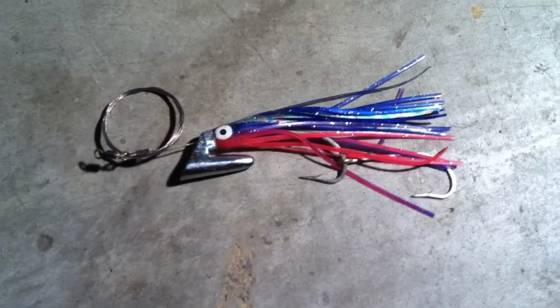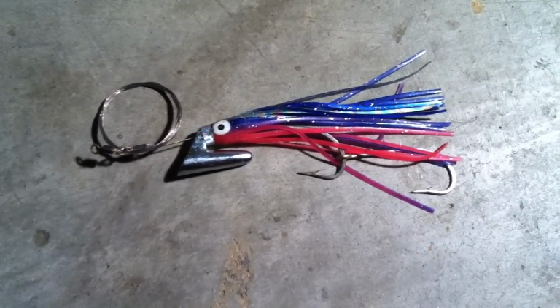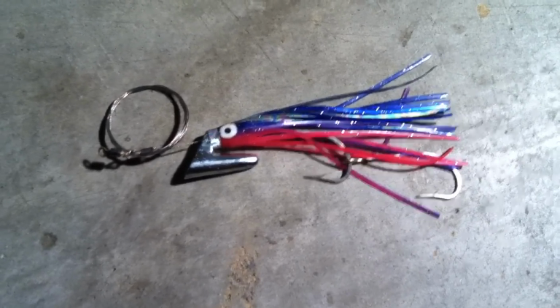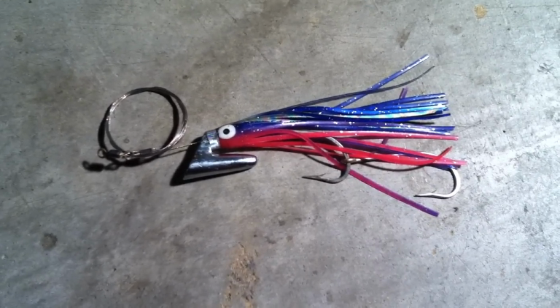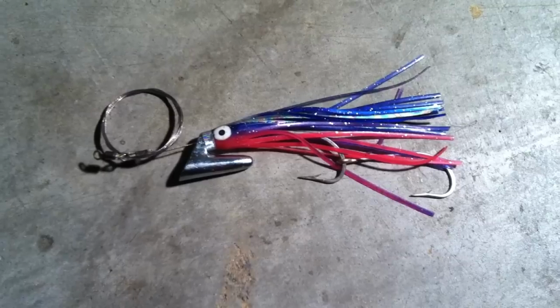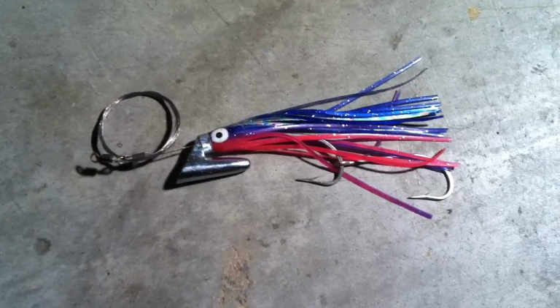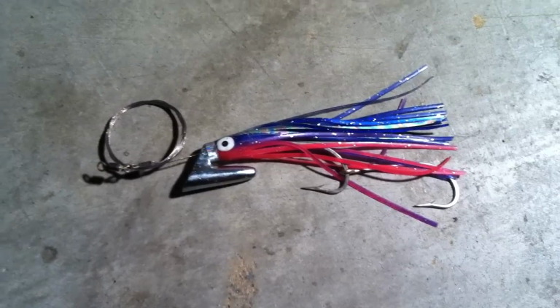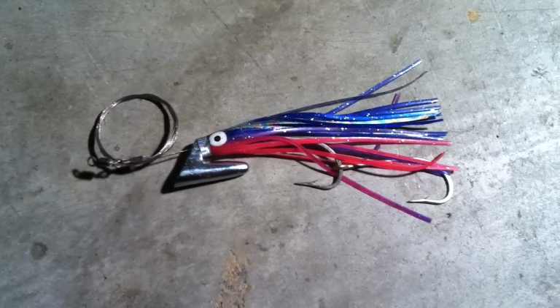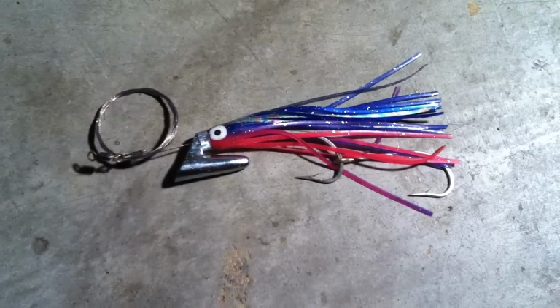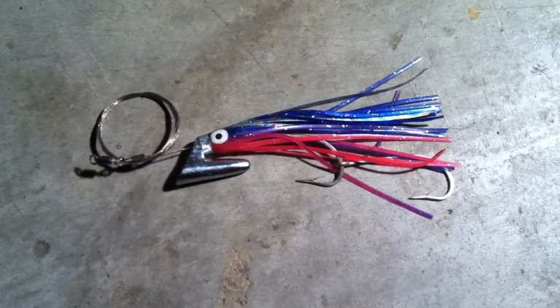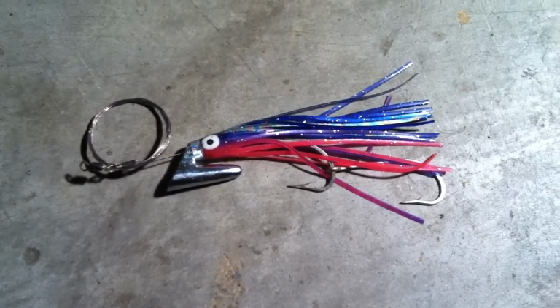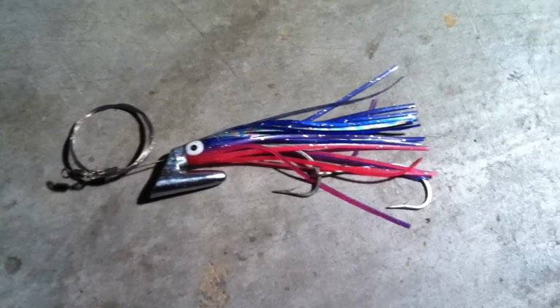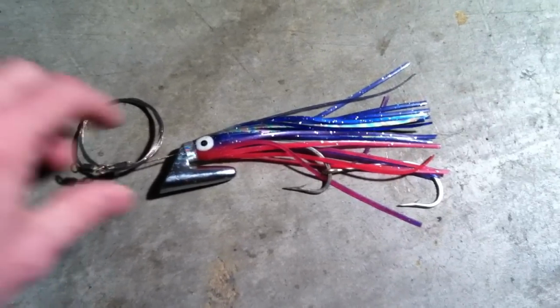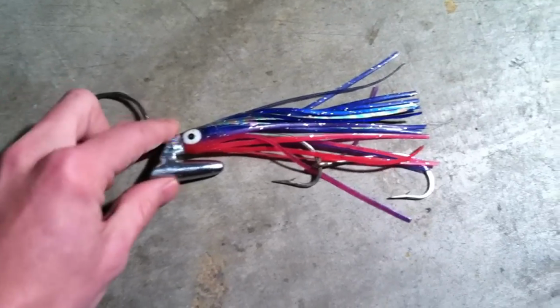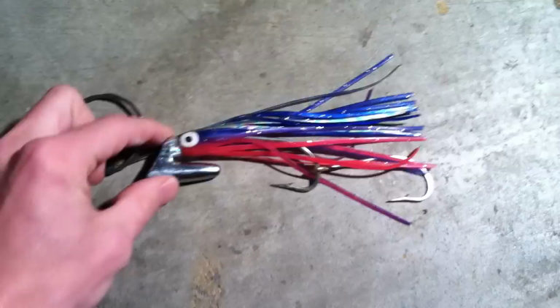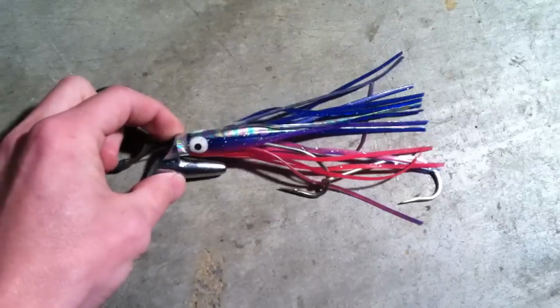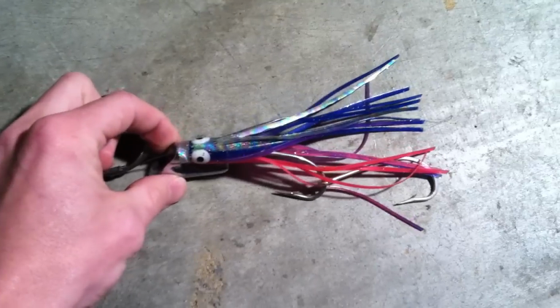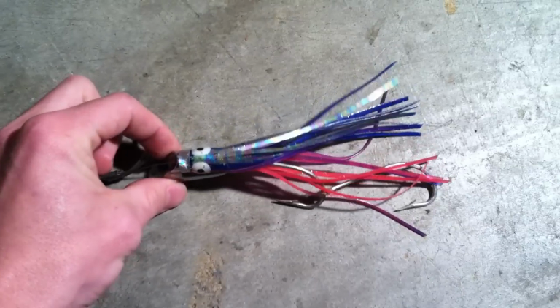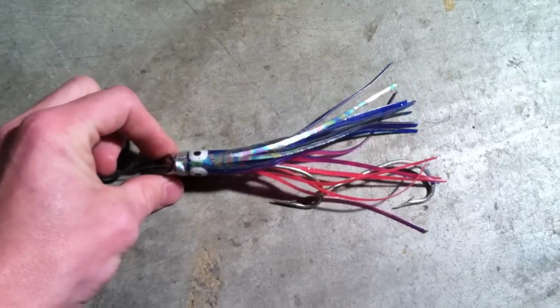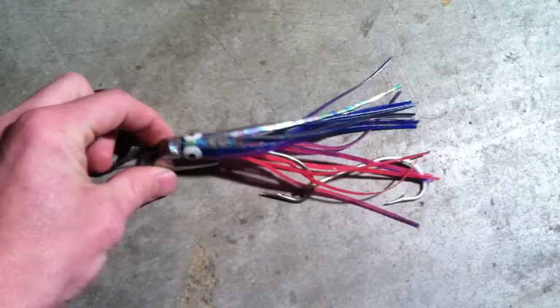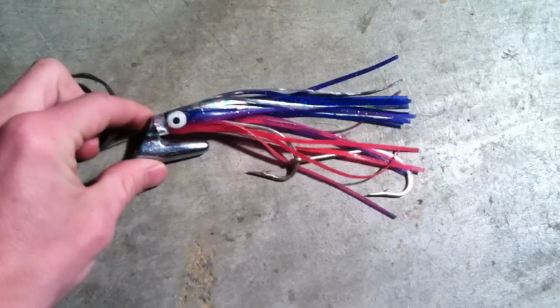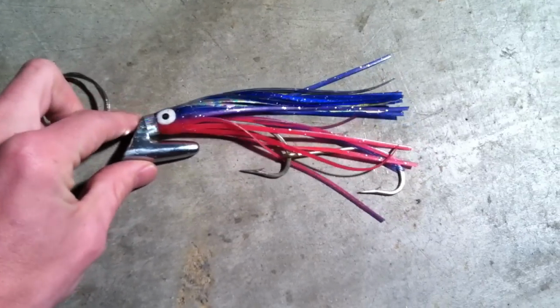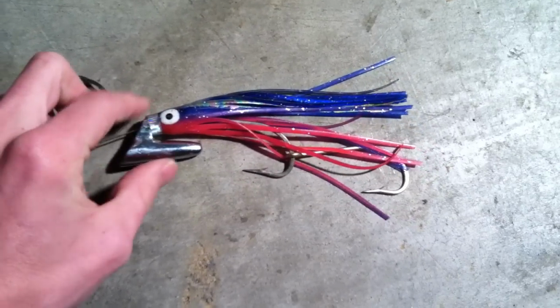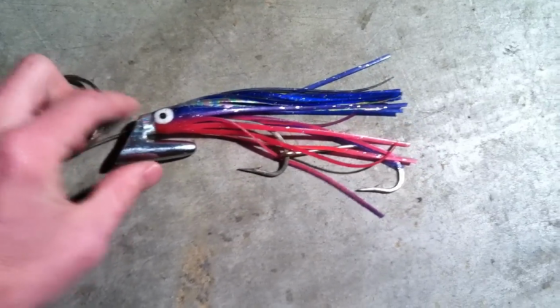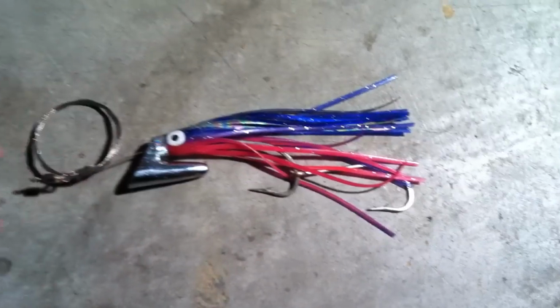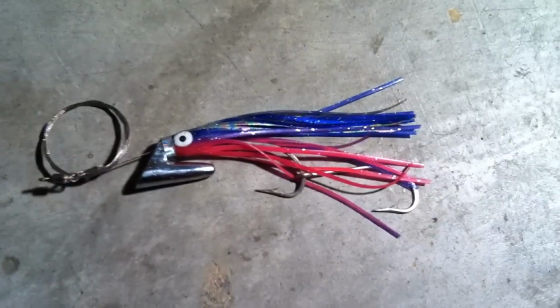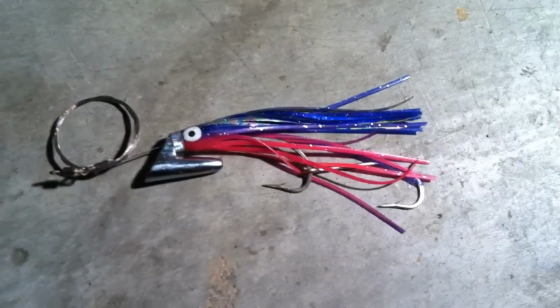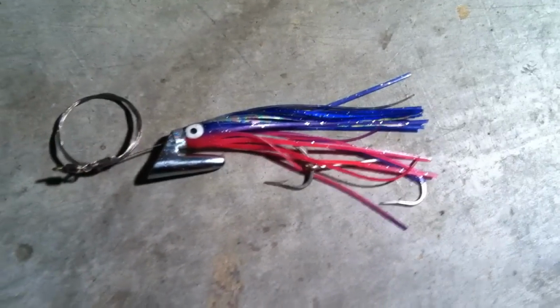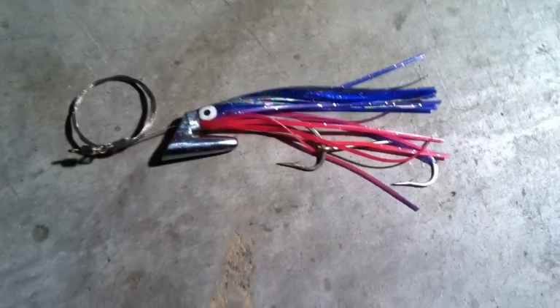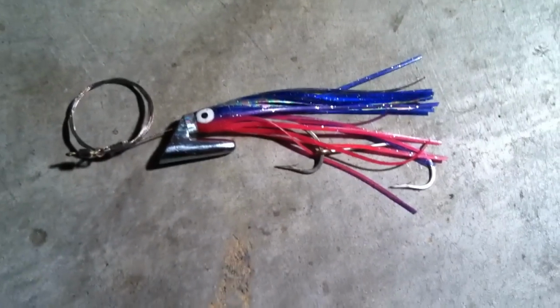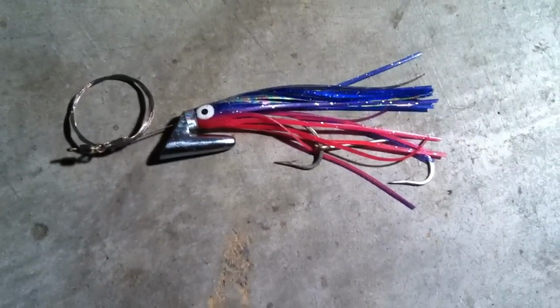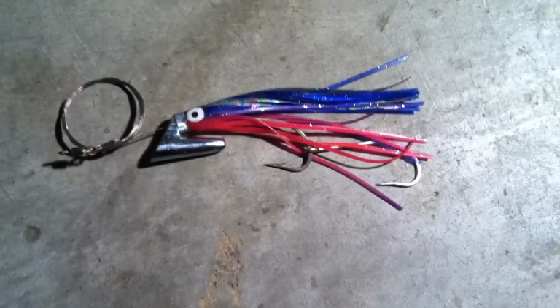And it does provide some hookups. So there it is, the Williamson Lures Bait-o-Matic. Thanks for watching.